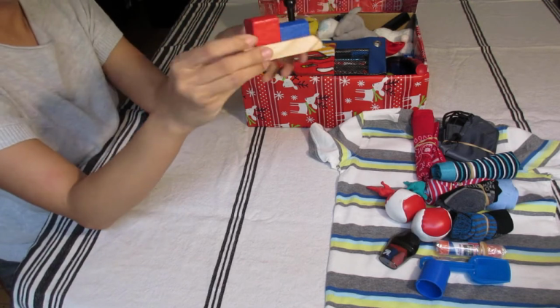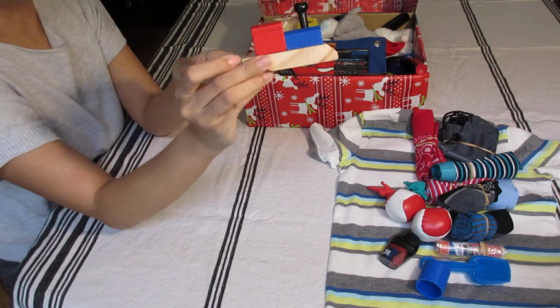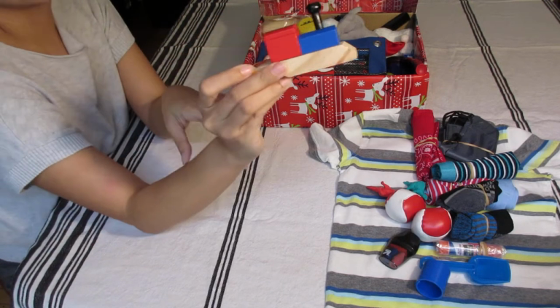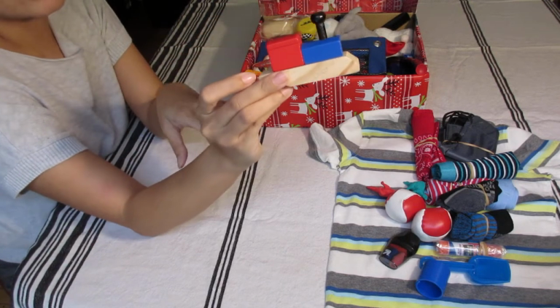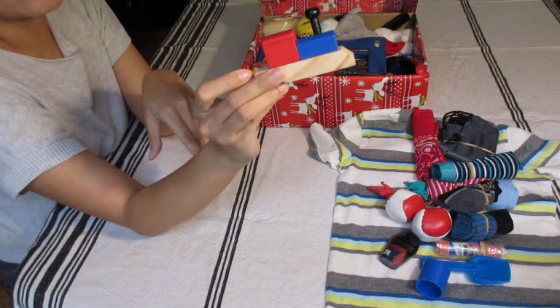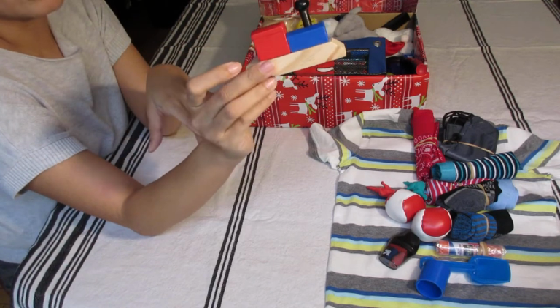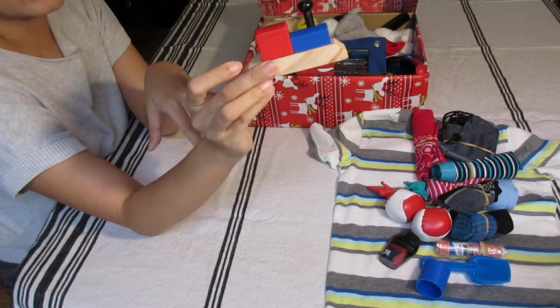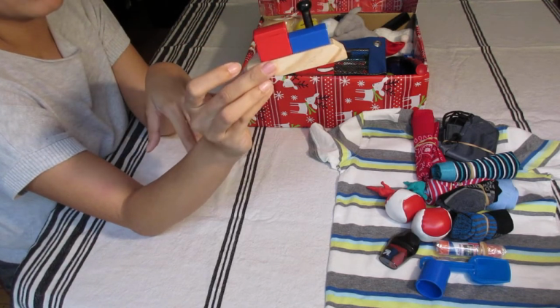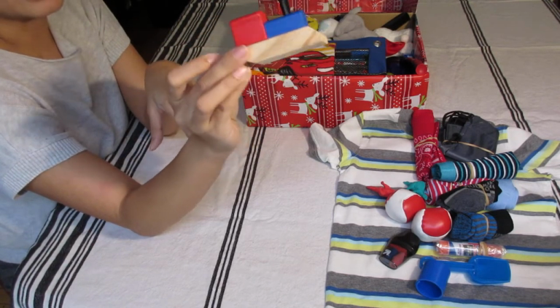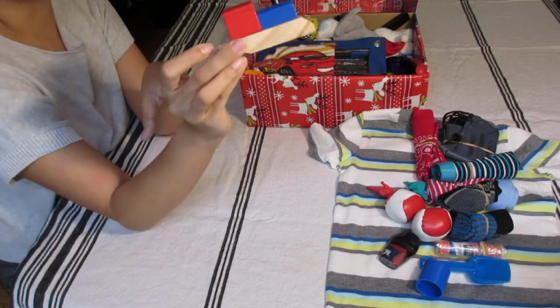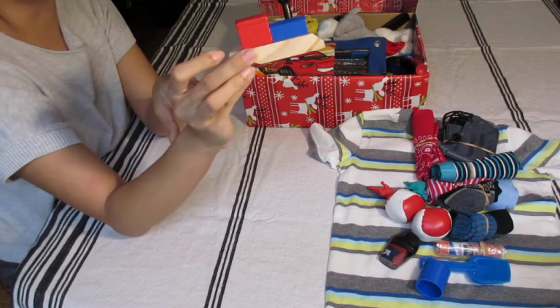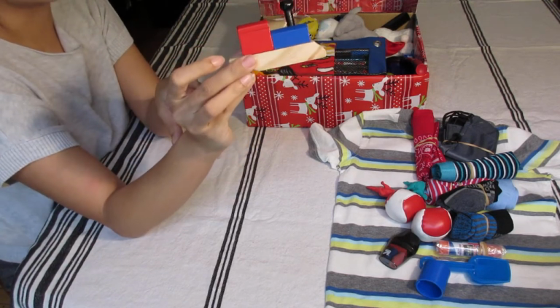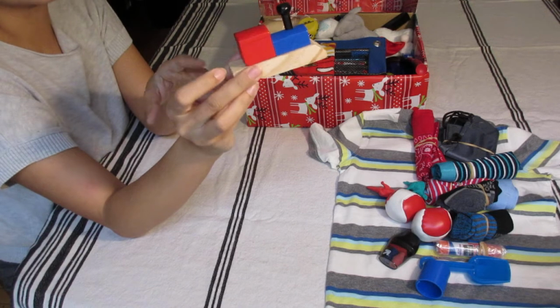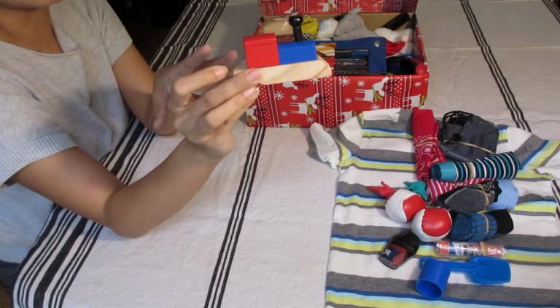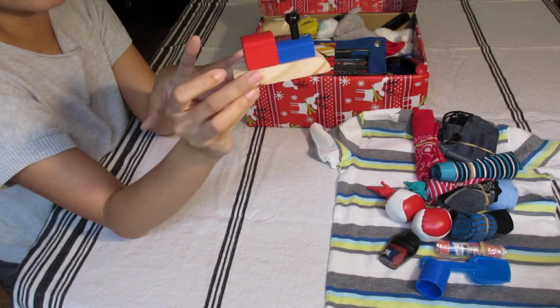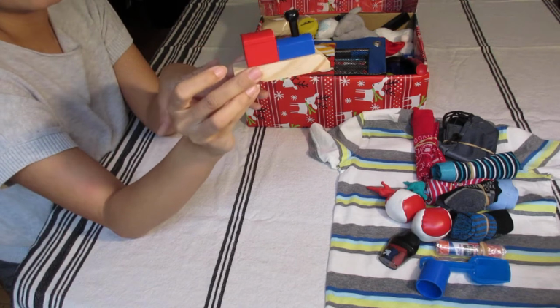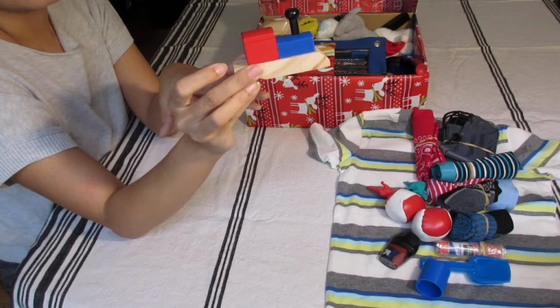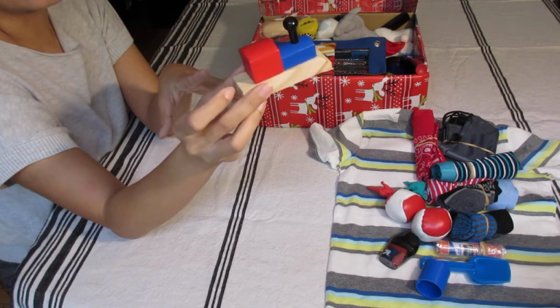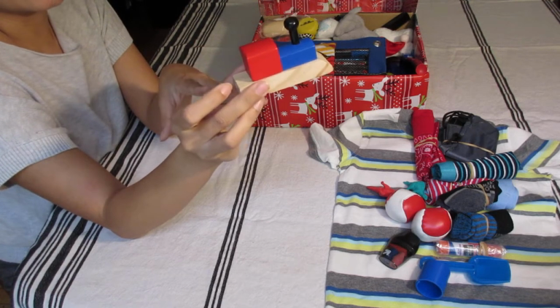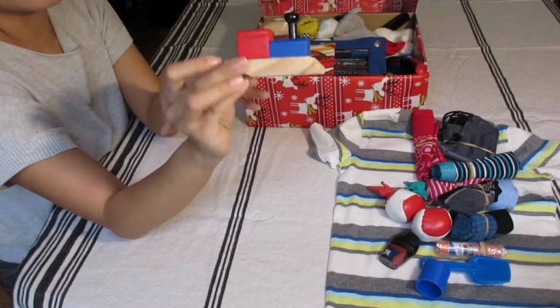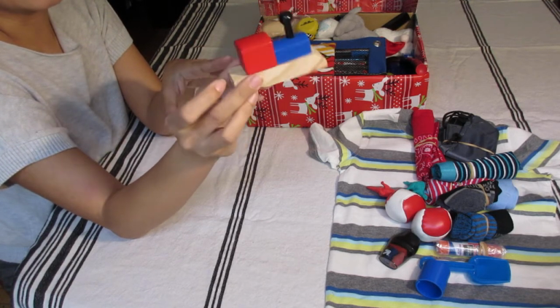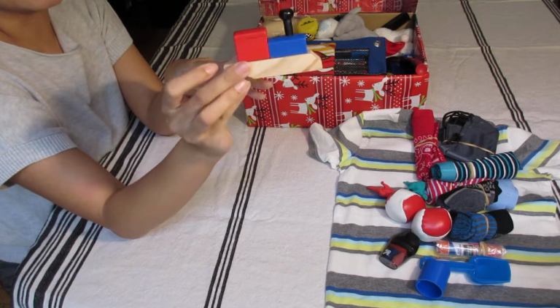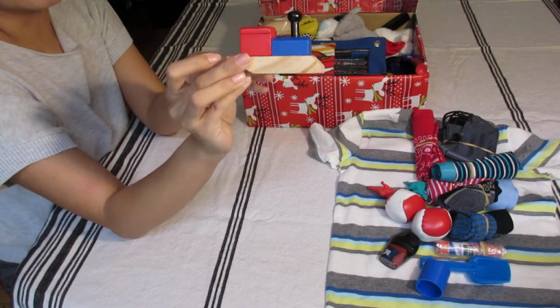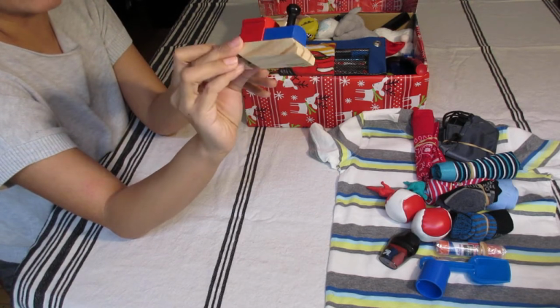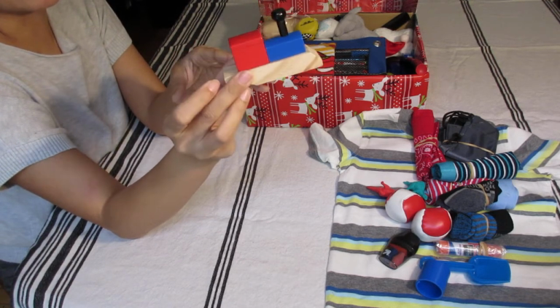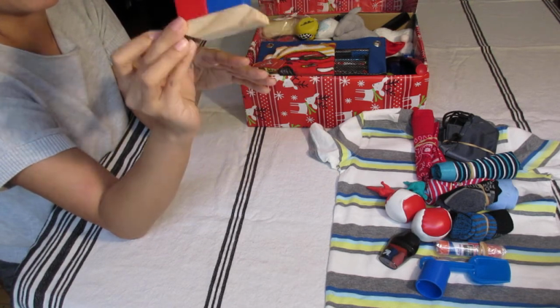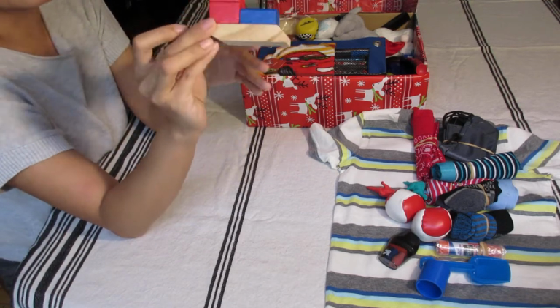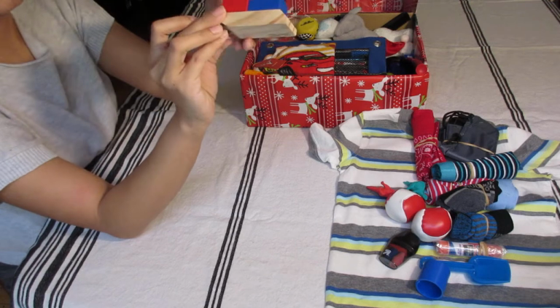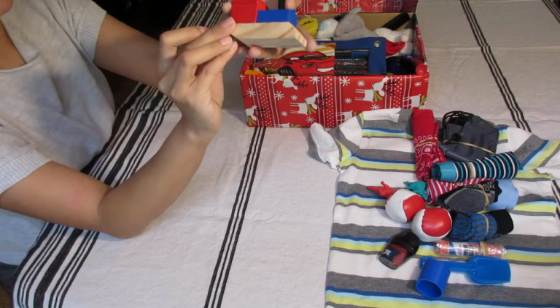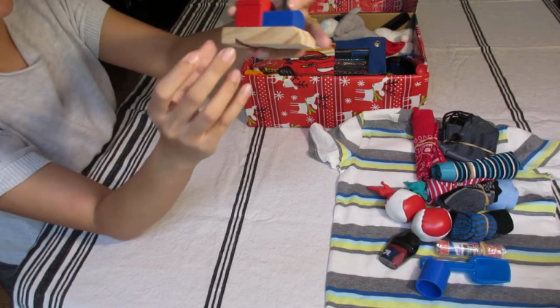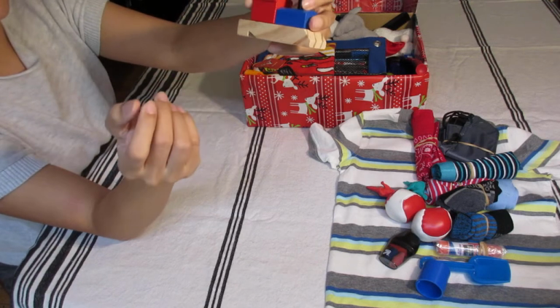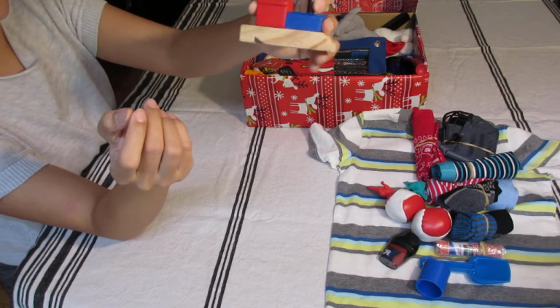A train whistle from Oriental Trading Company. I got it during a sale earlier this year, plus it had free shipping. I love the colors of this train whistle.